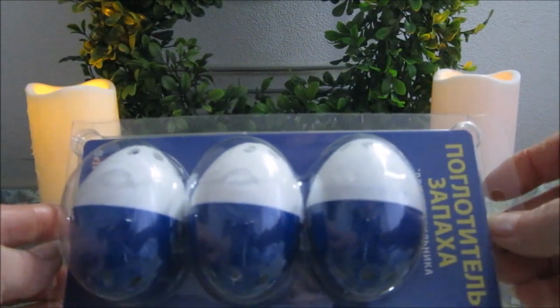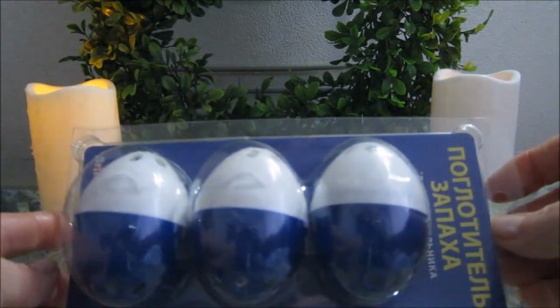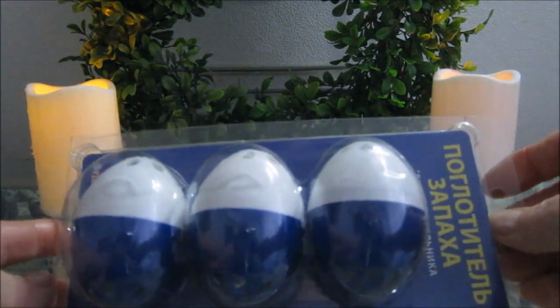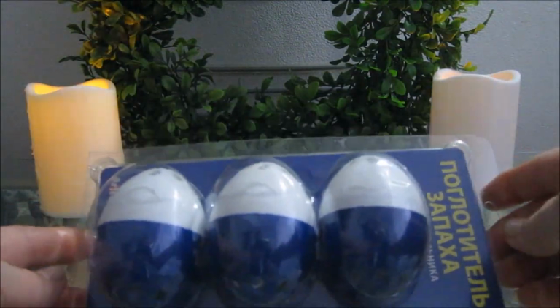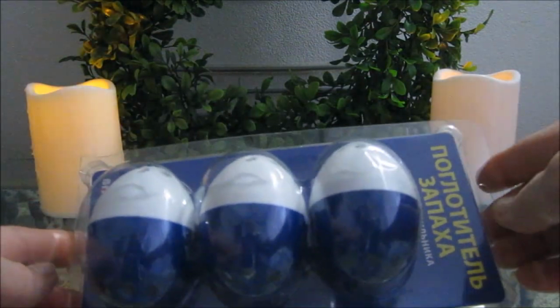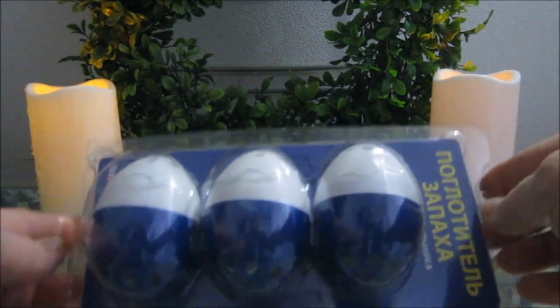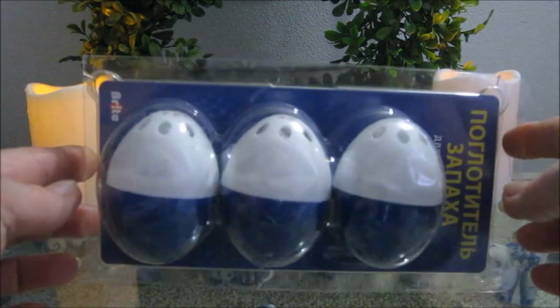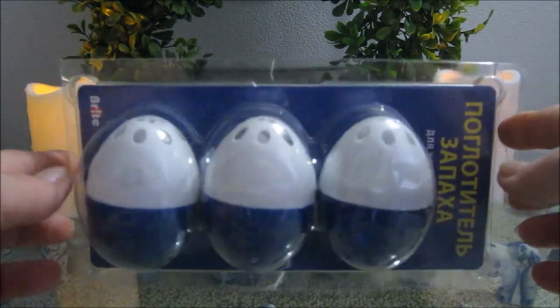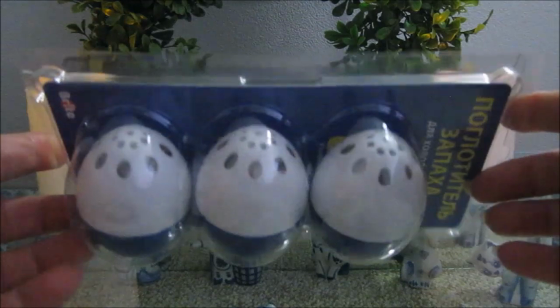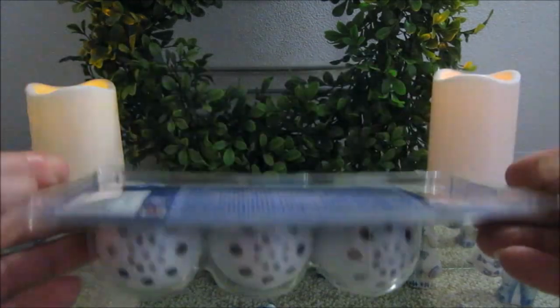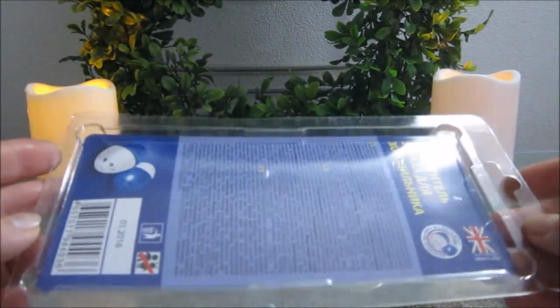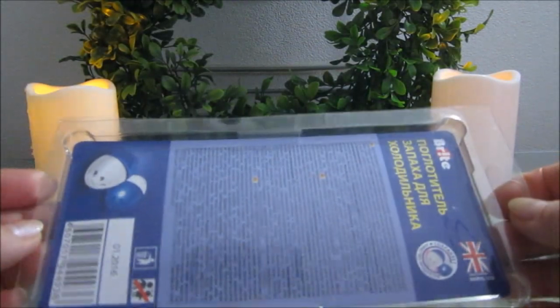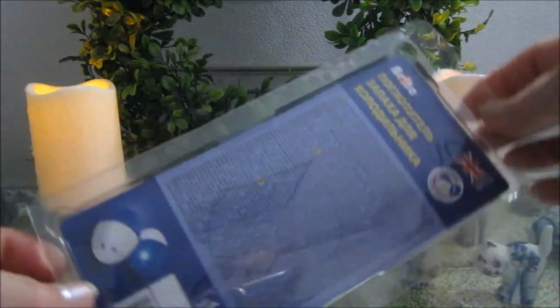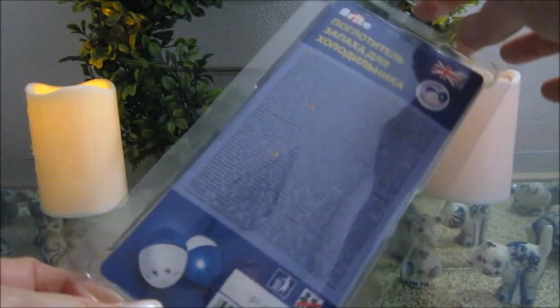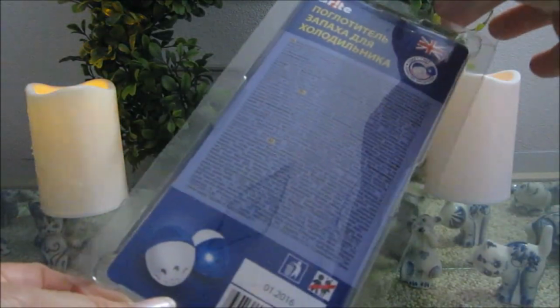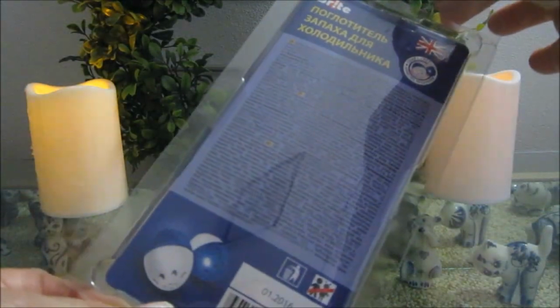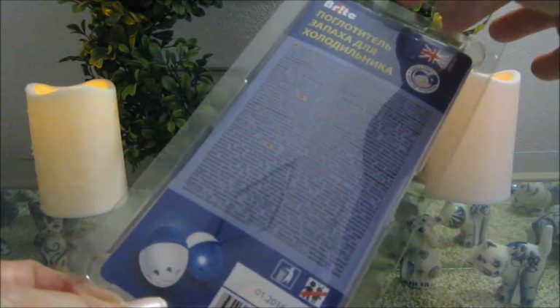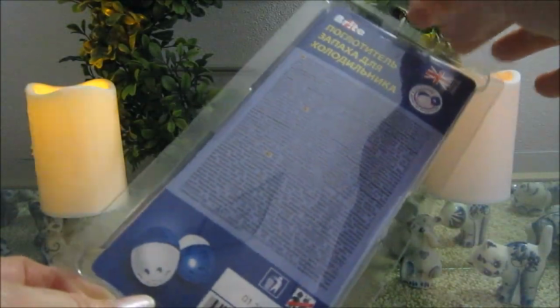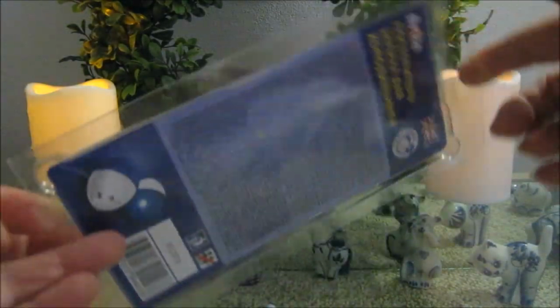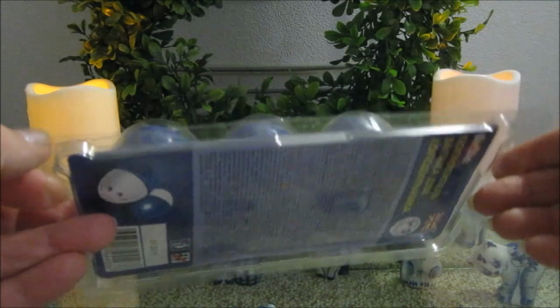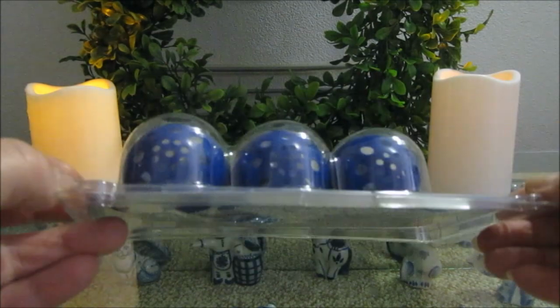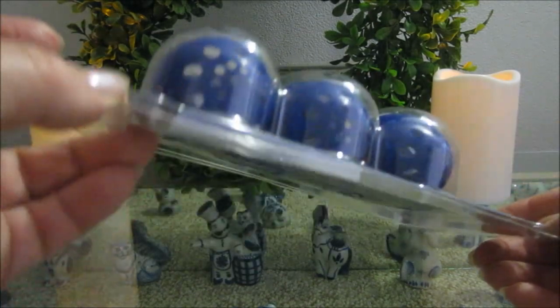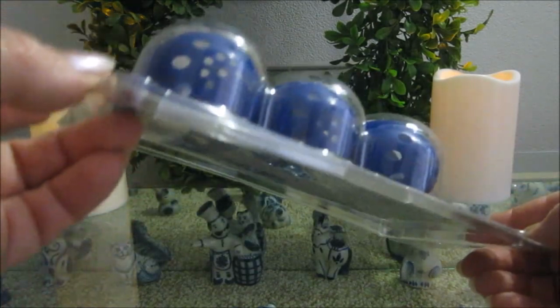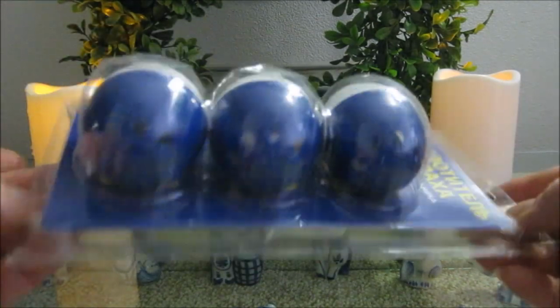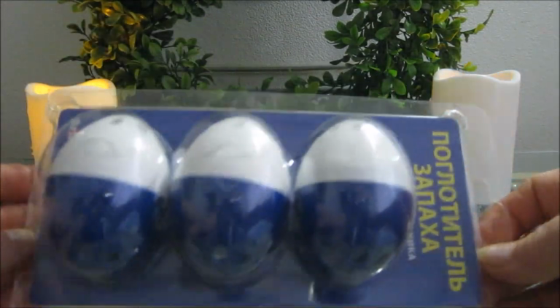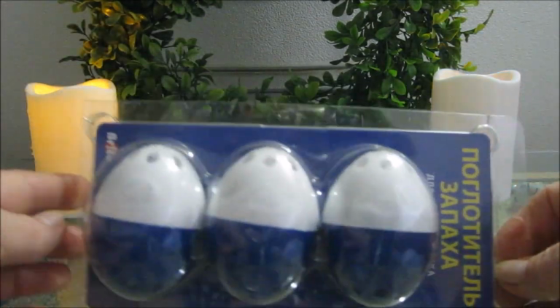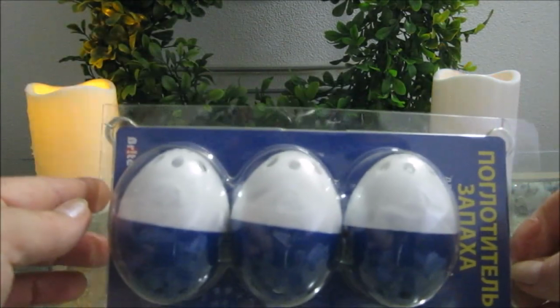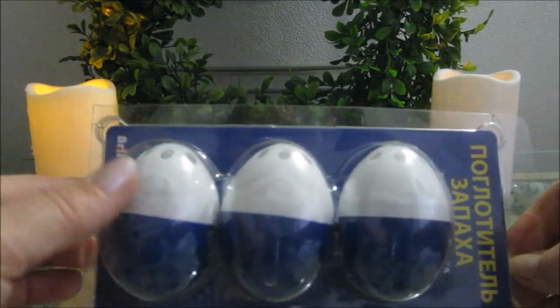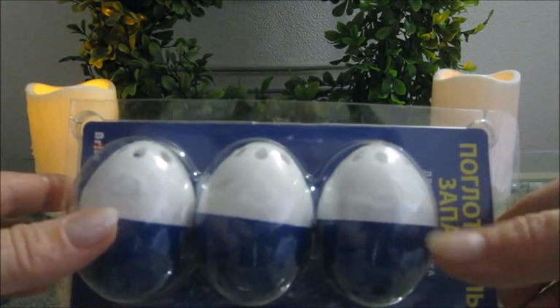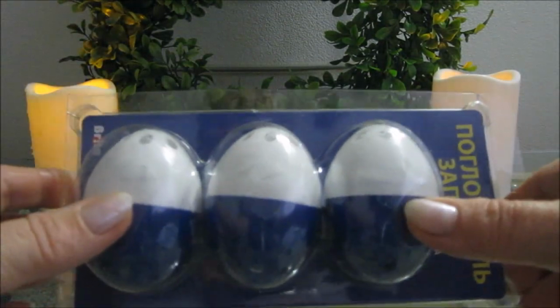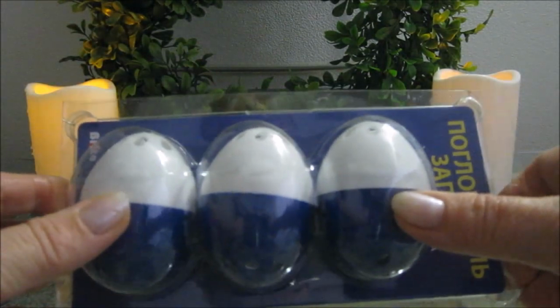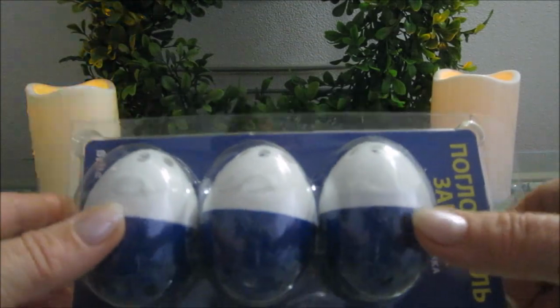Поглотитель запаха для холодильника. Это я часто пользуюсь, покупаю, меняю часто эти шарики. Они с углем. Запах, конечно, поглощает.